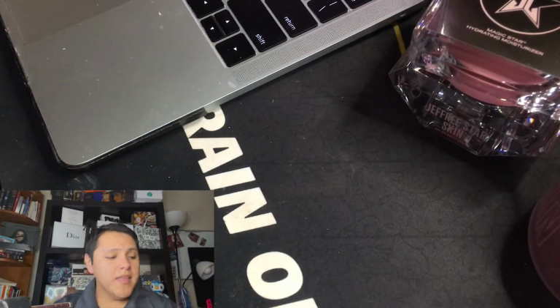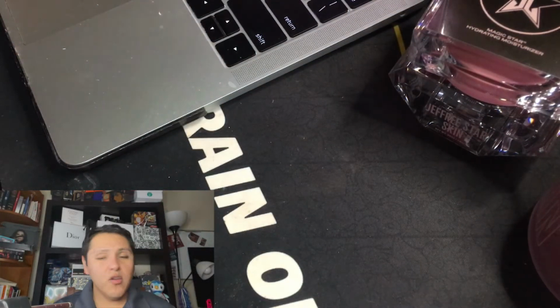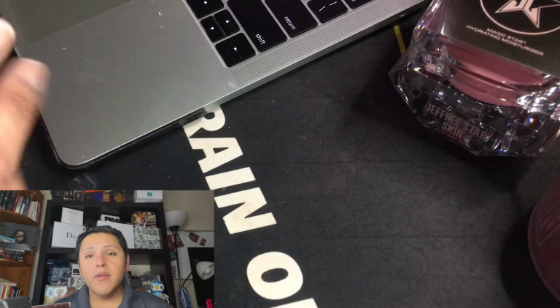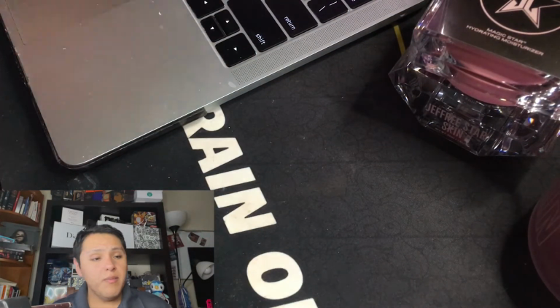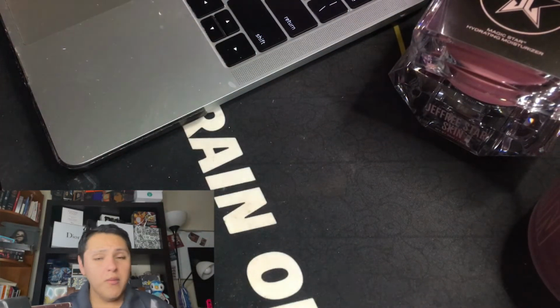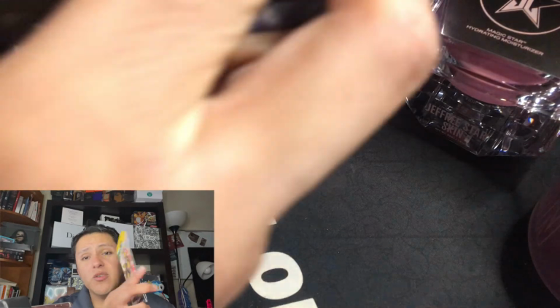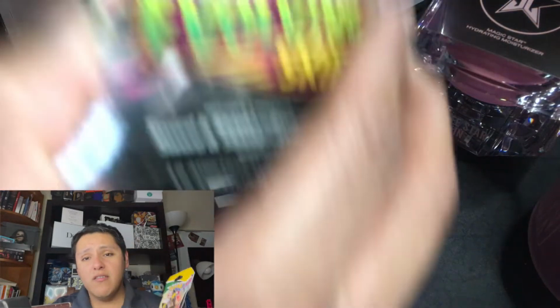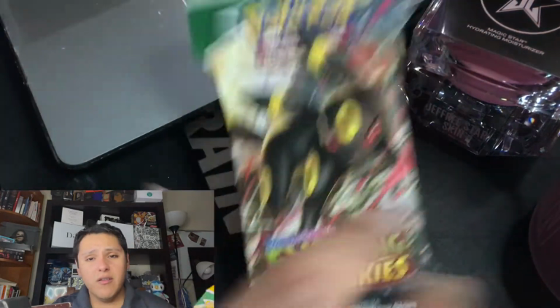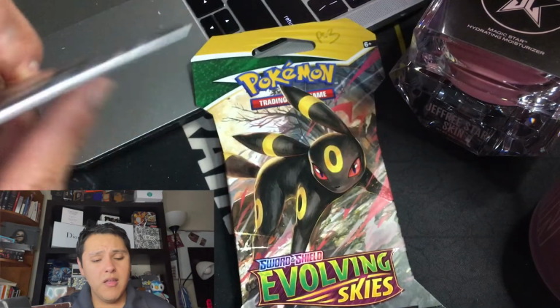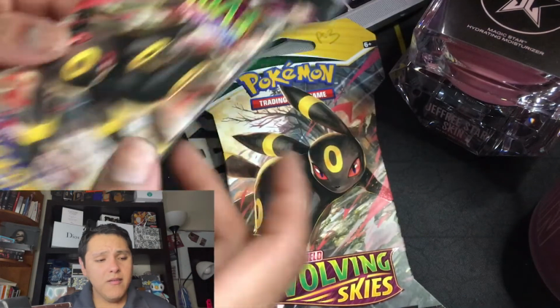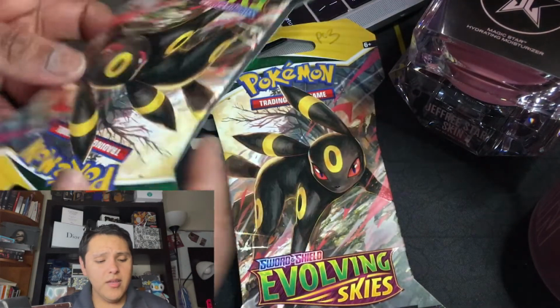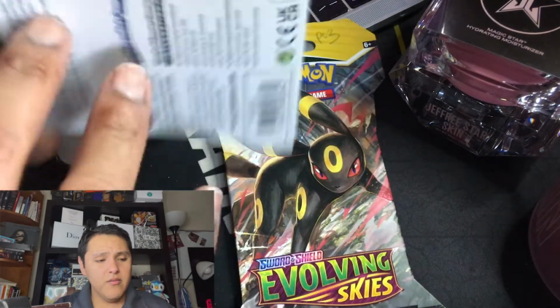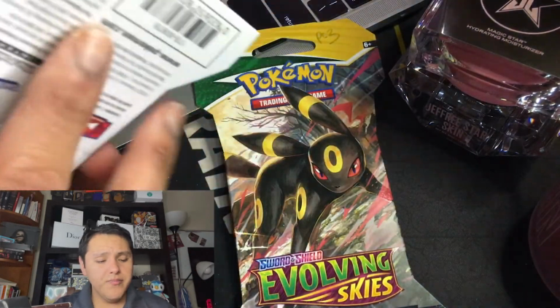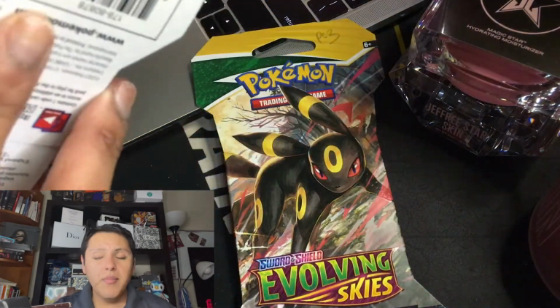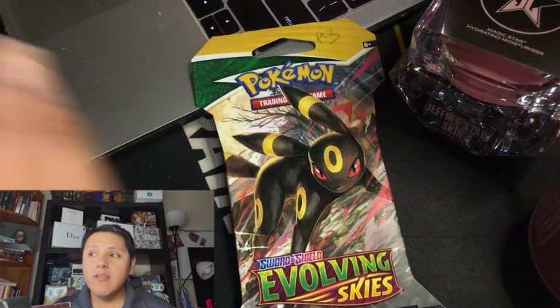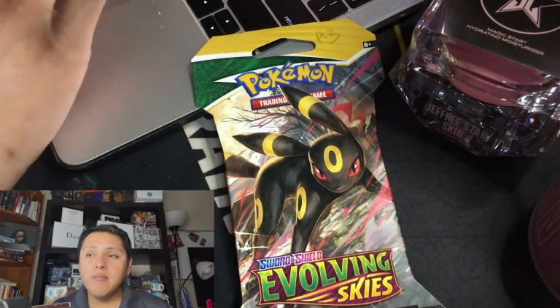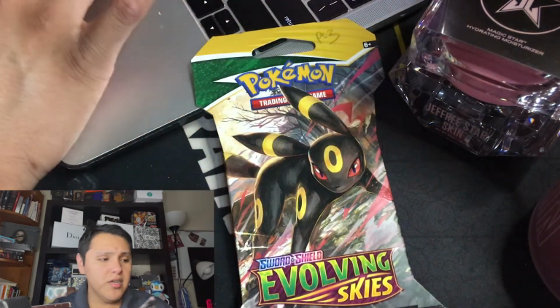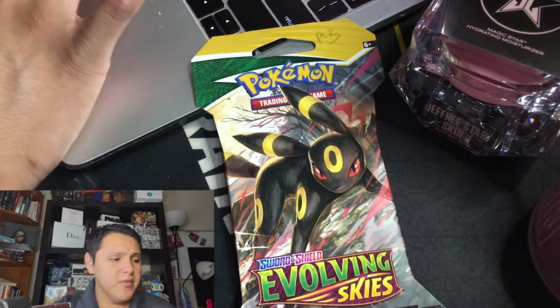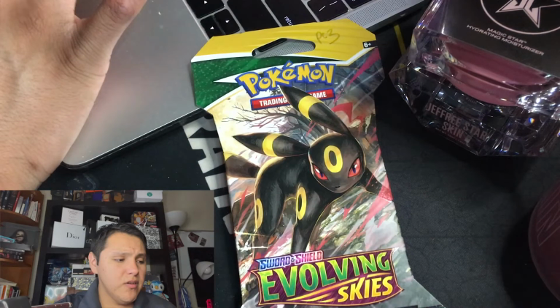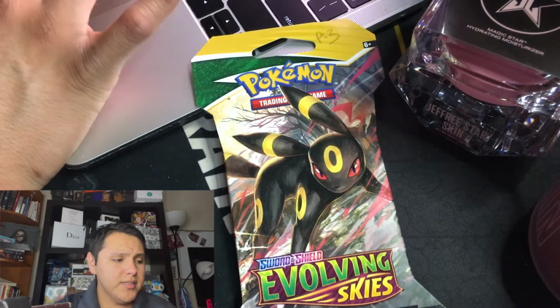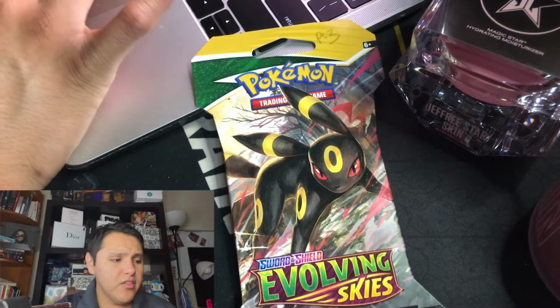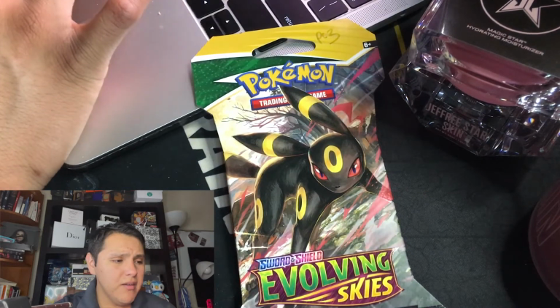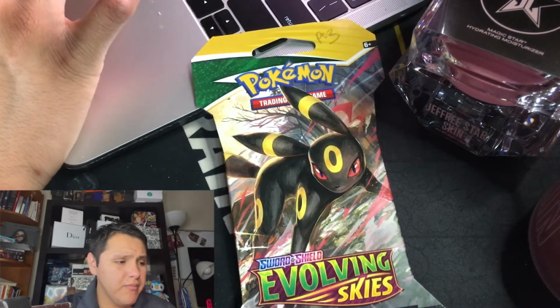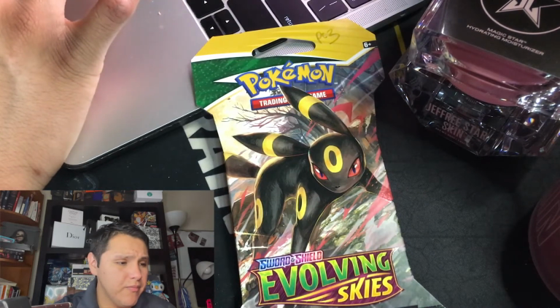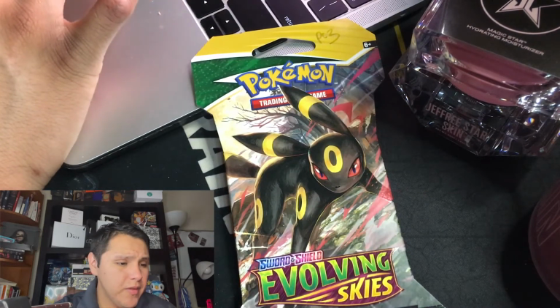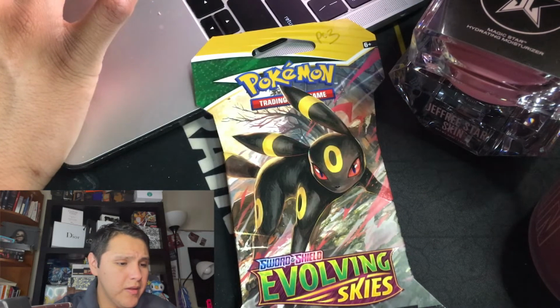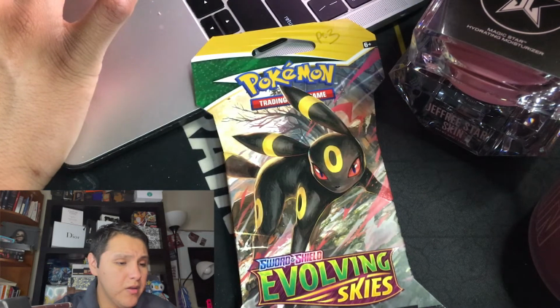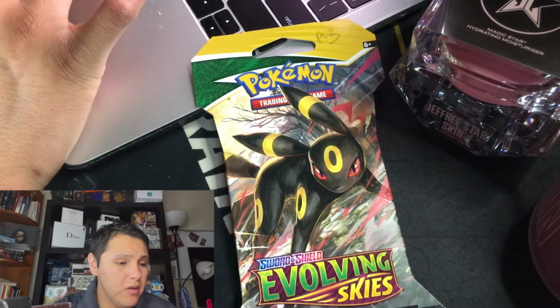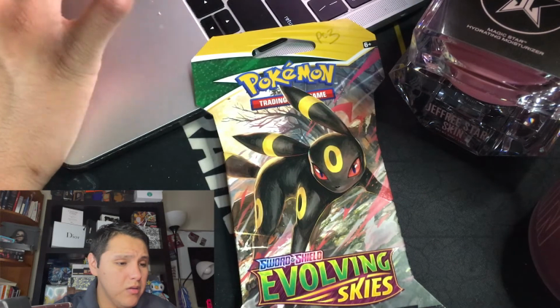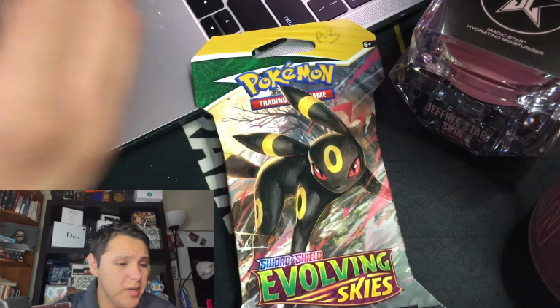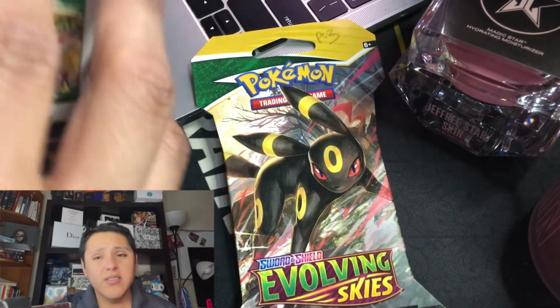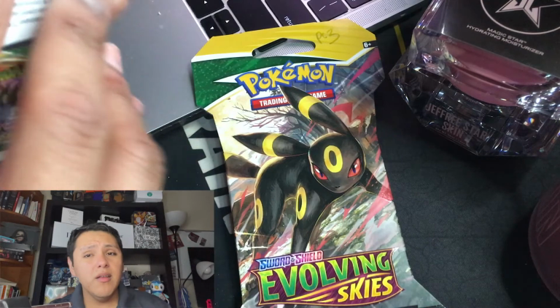Now let's go ahead and open up the next two Pokemon packs. Here we have this one and this one. I forgot how much this one costs — I believe it costs like $28. Not that bad.